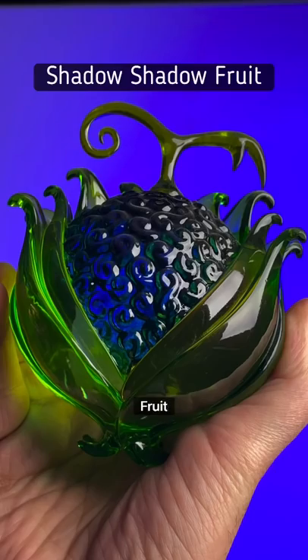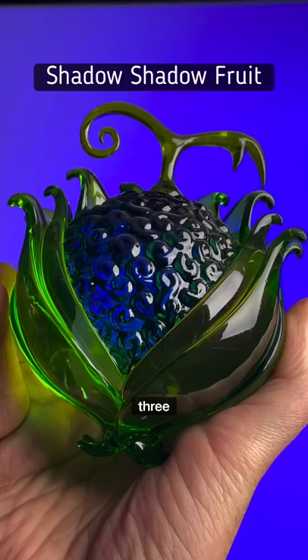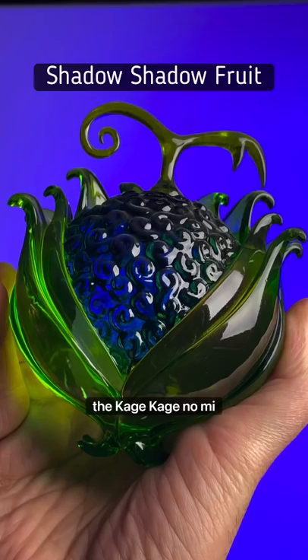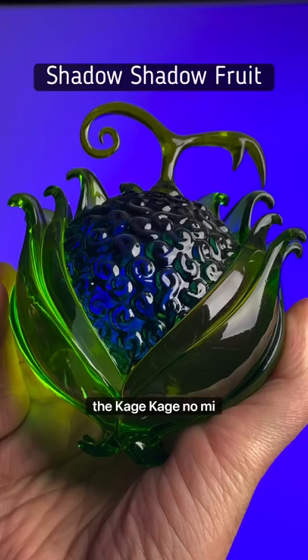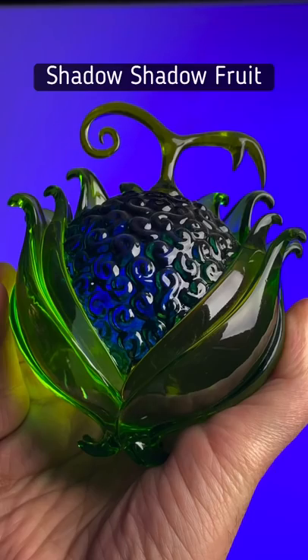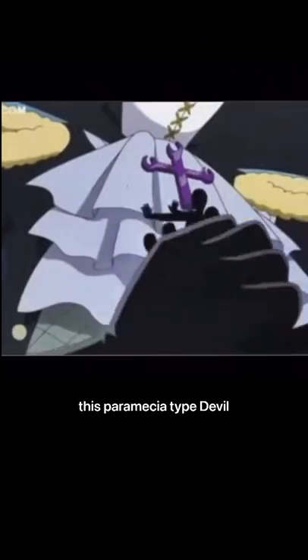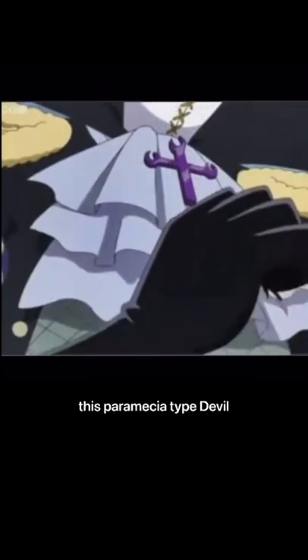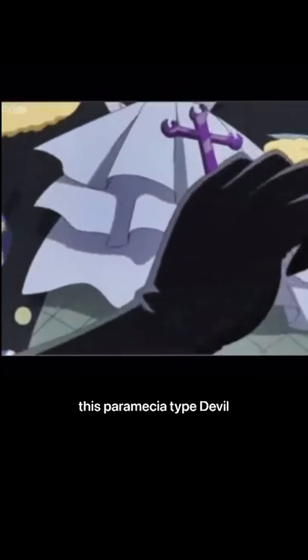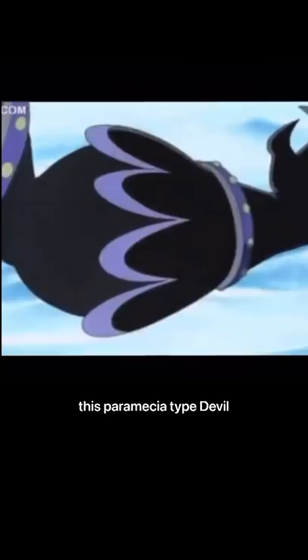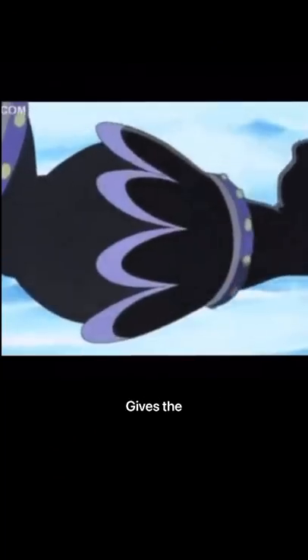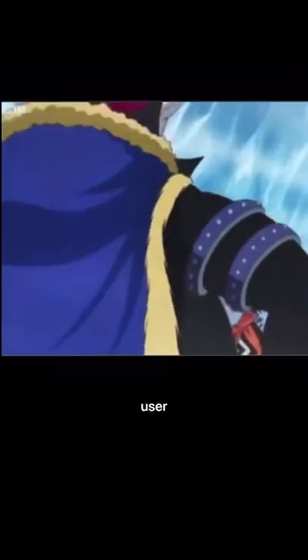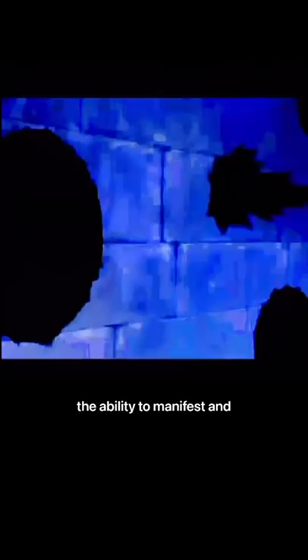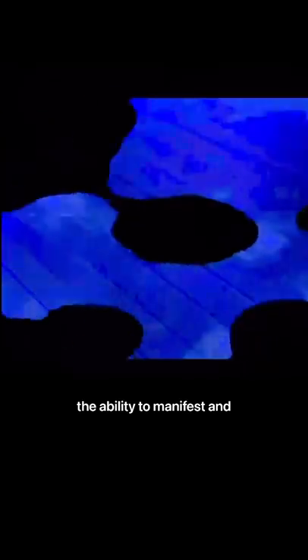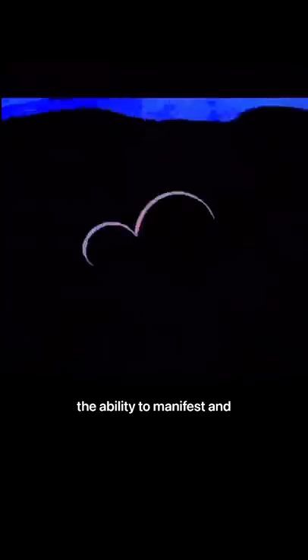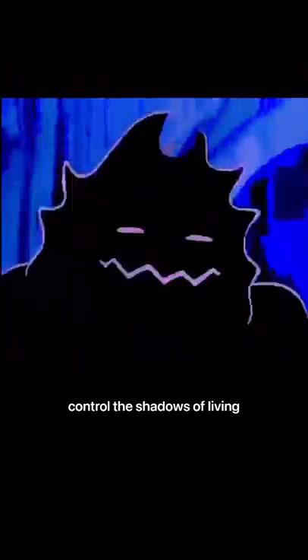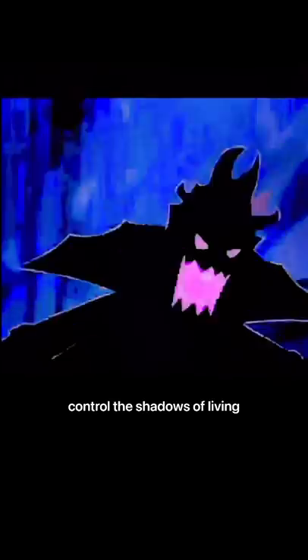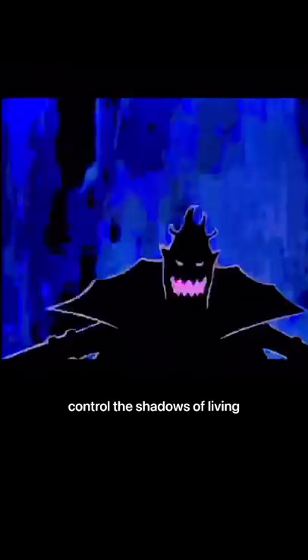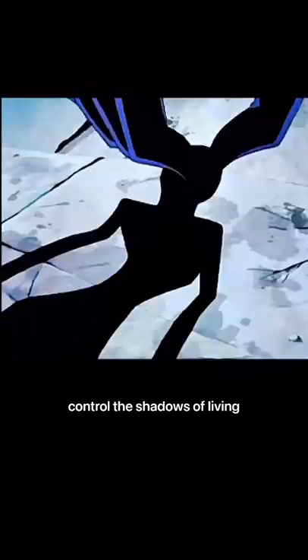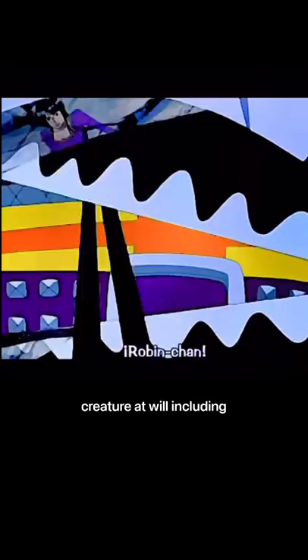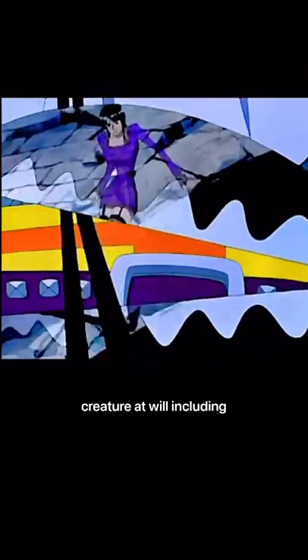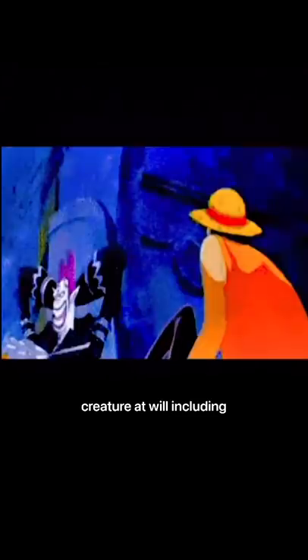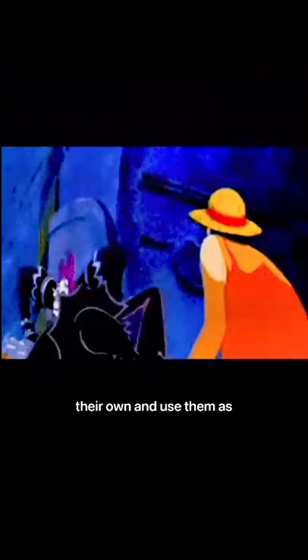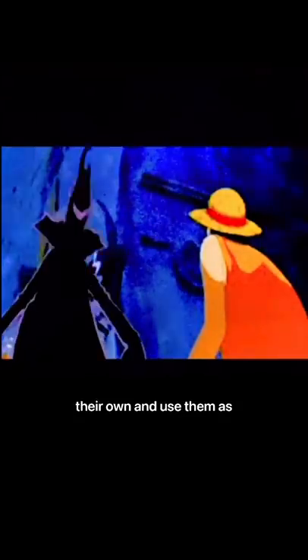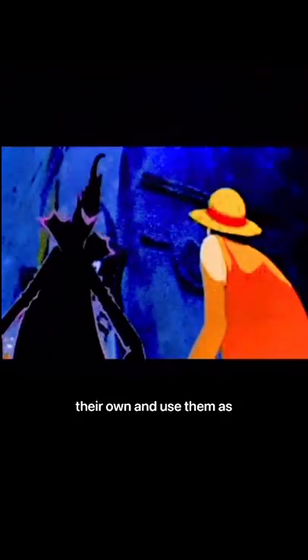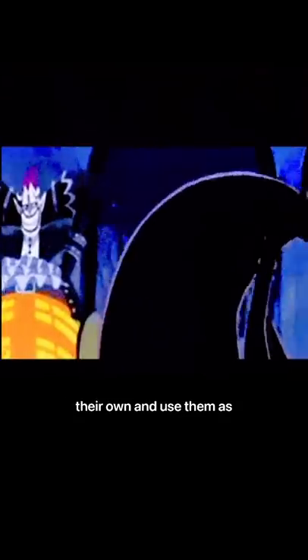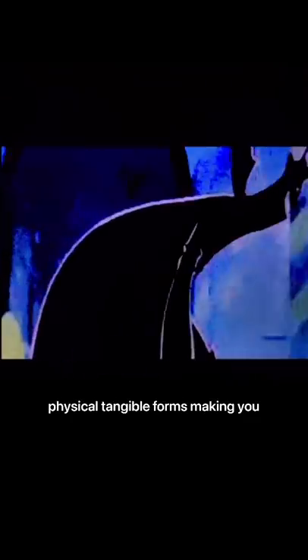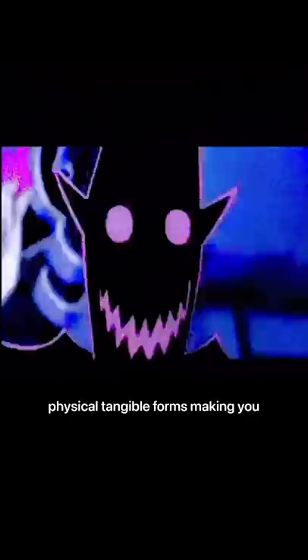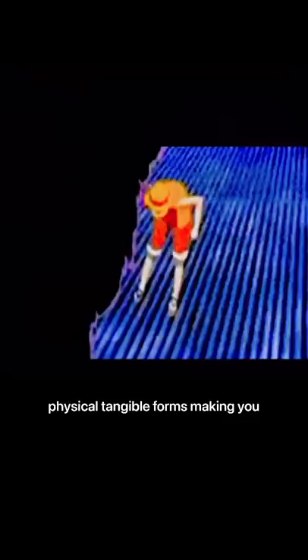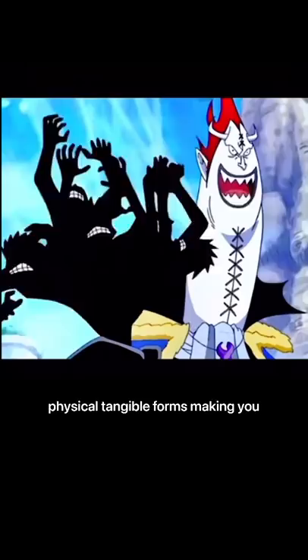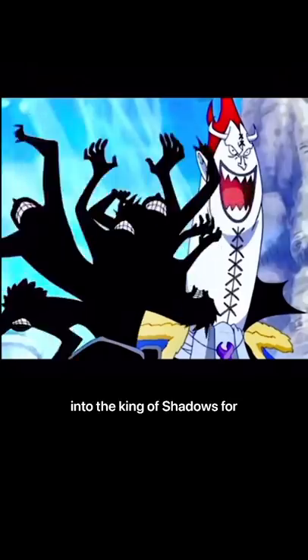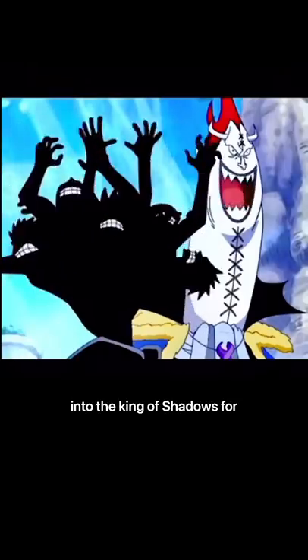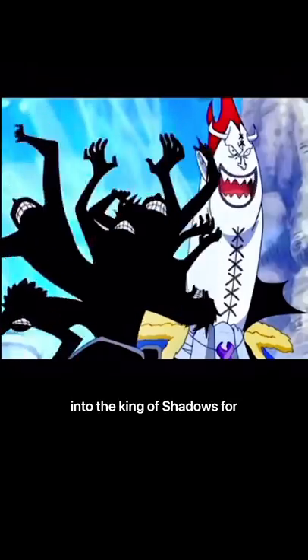Fruit number three: the Kage Kage no Mi. This paramecia type devil fruit gives the user the ability to manifest and control the shadows of living creatures at will, including their own, and use them as physical, tangible forms, making you into the King of Shadows.